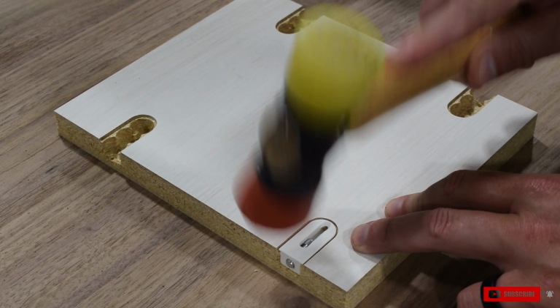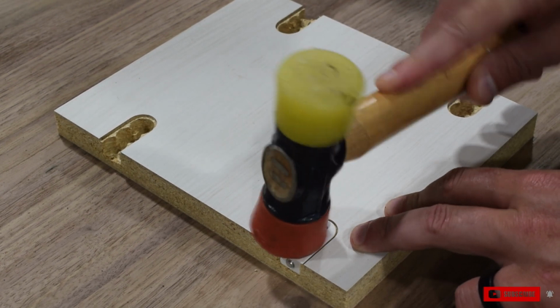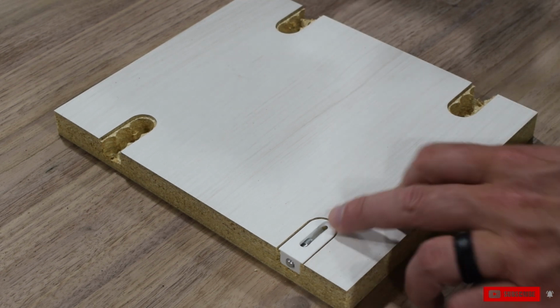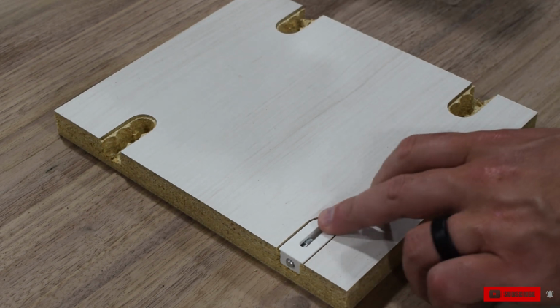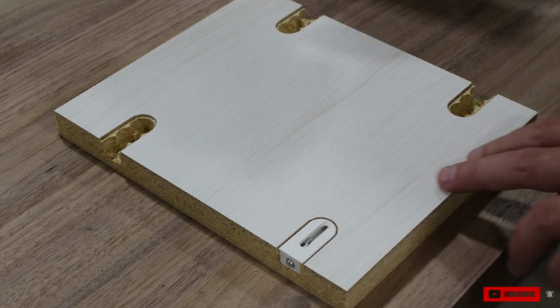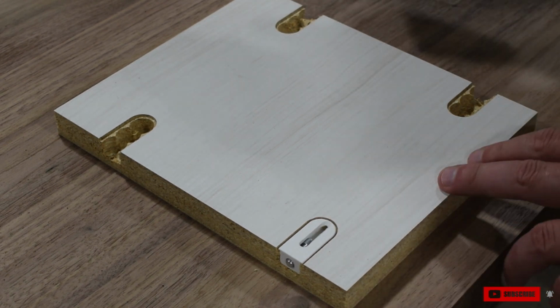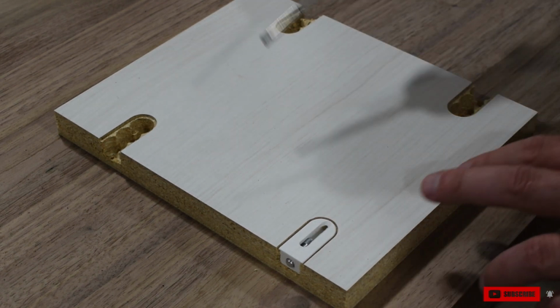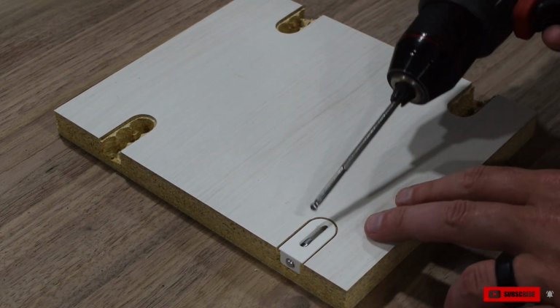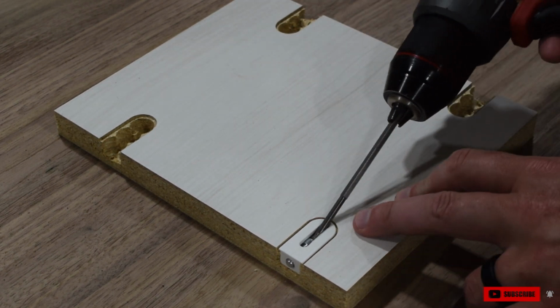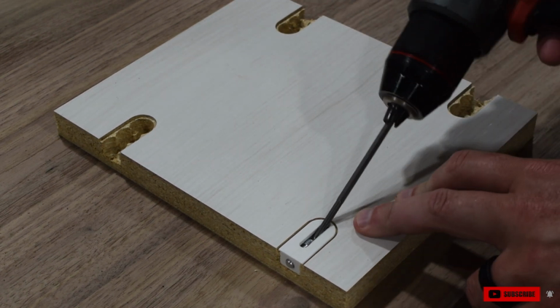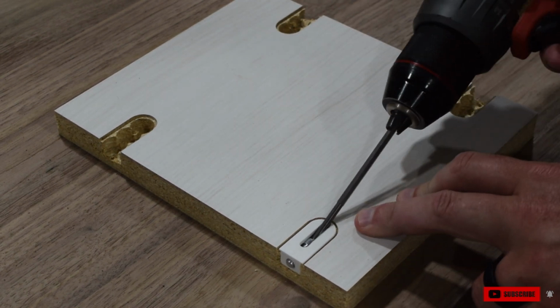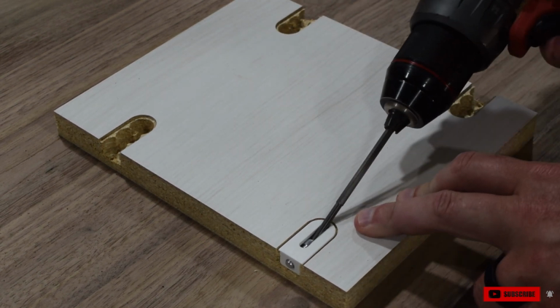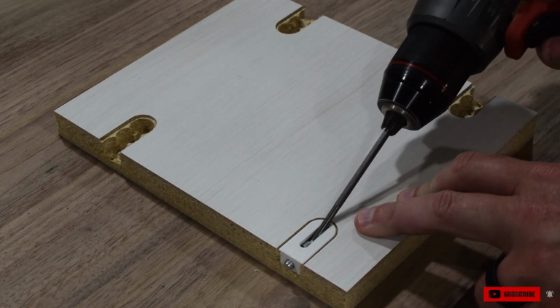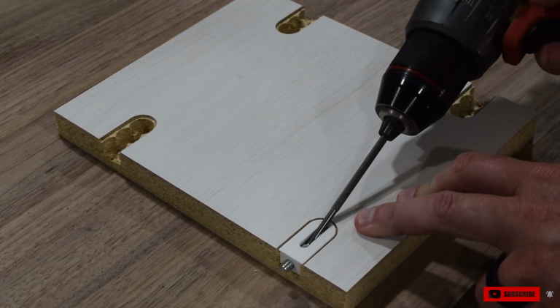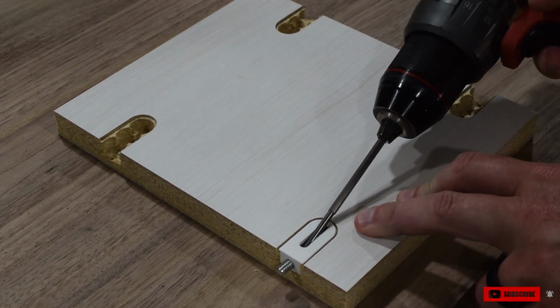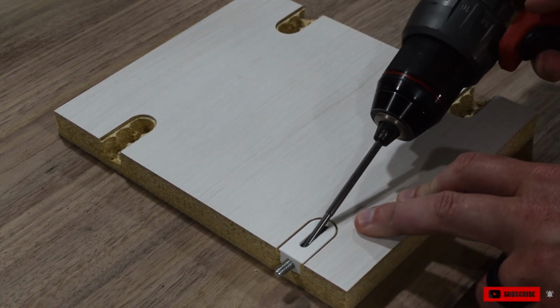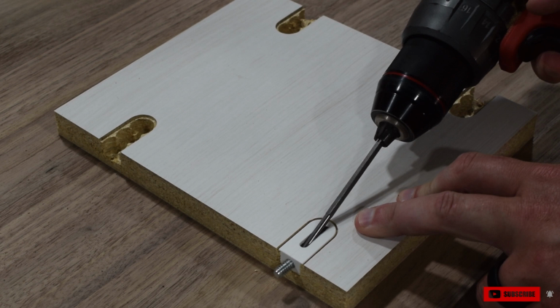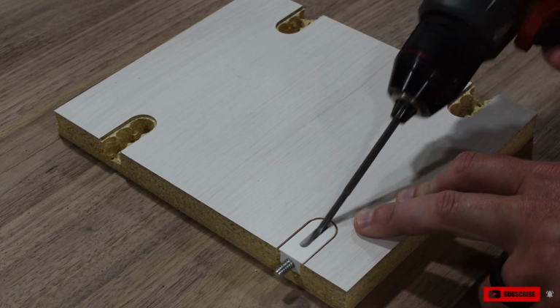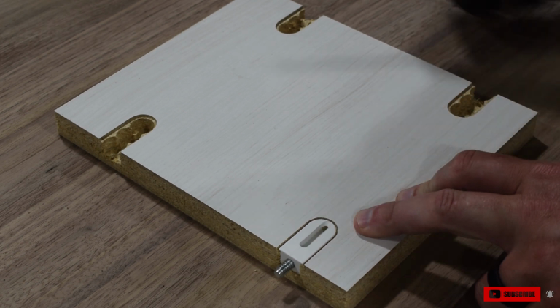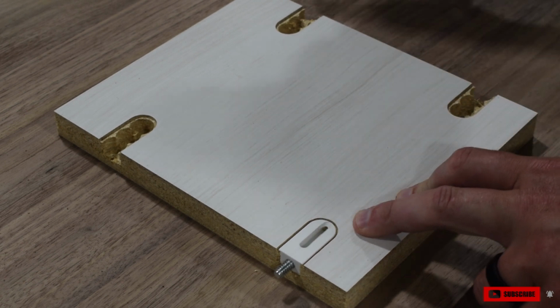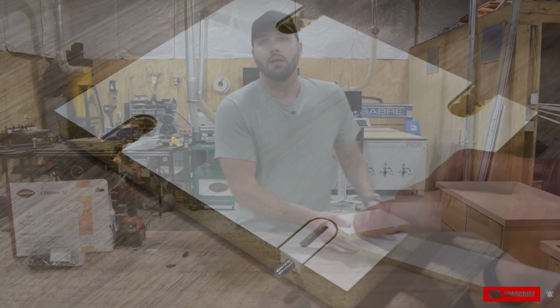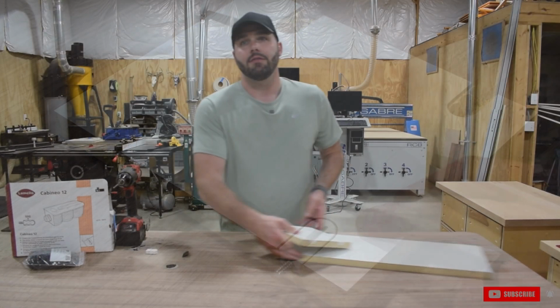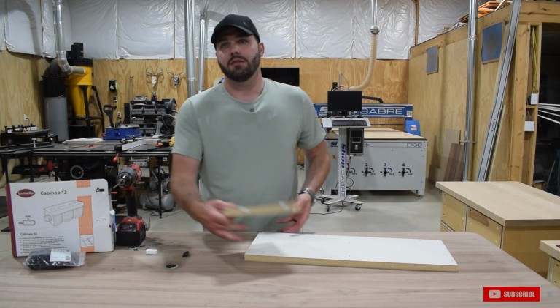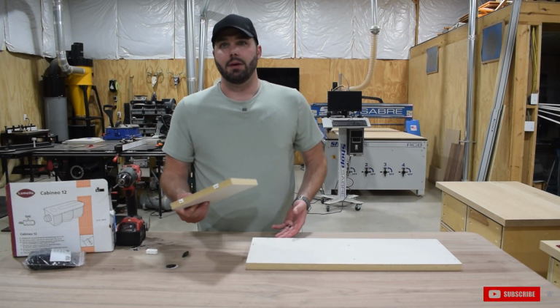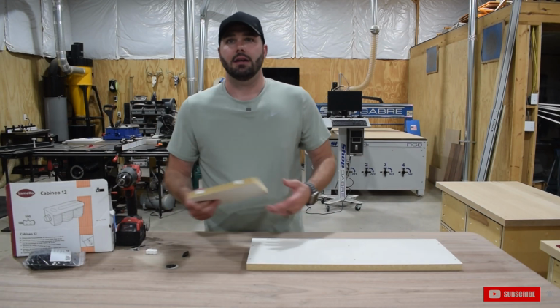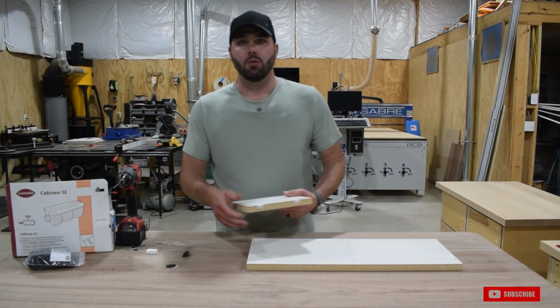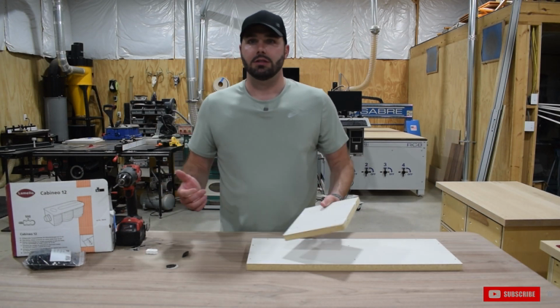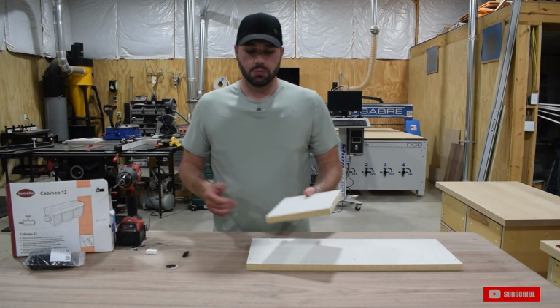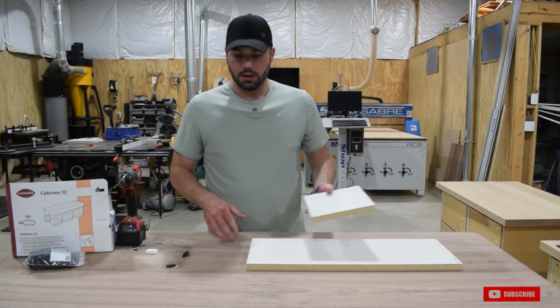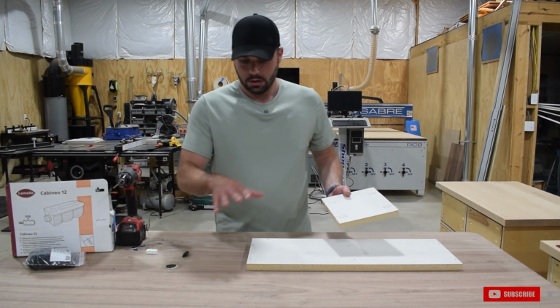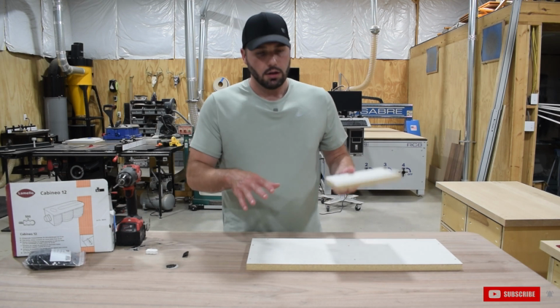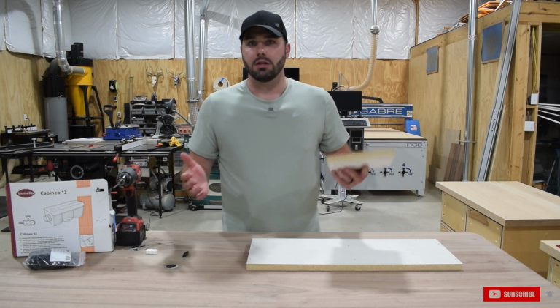In essence, you cut everything on the CNC, pull it off, and I was fortunate to pick up a used Grizzly edge bander, so I run everything through the edge bander on any exposed faces. Then everything is flat packed, and once you get to the customer's location, you assemble.